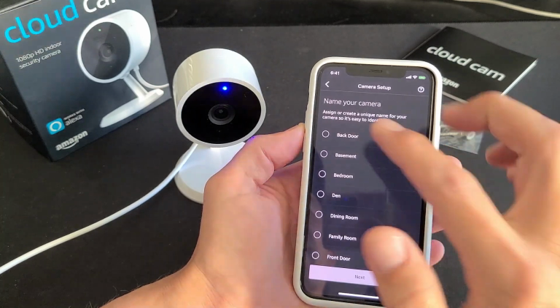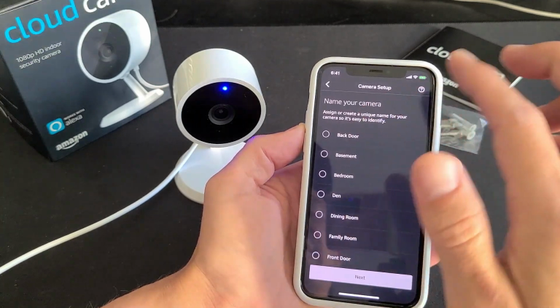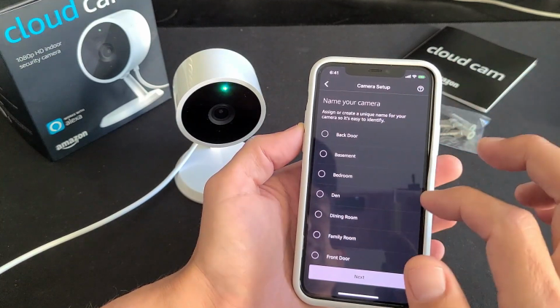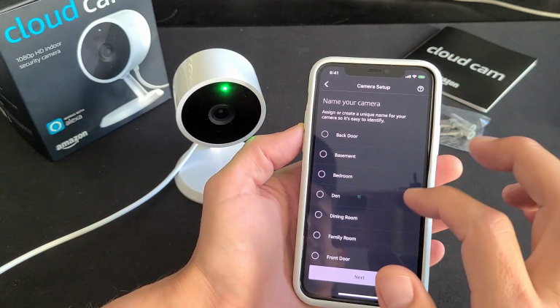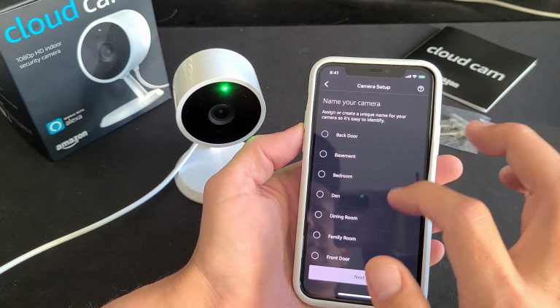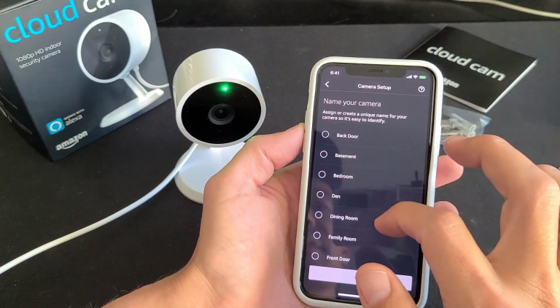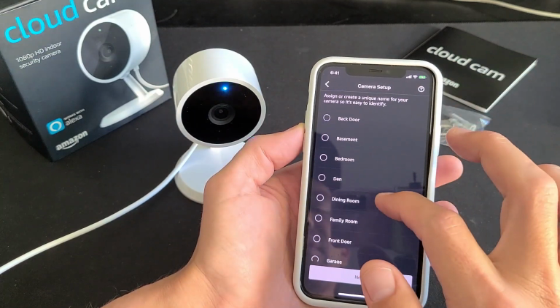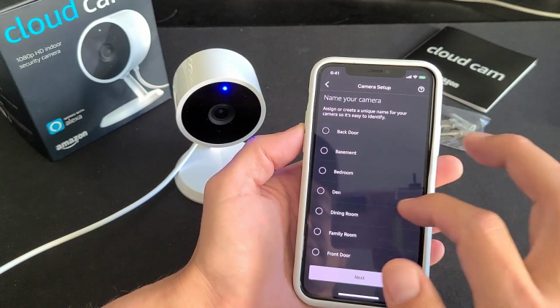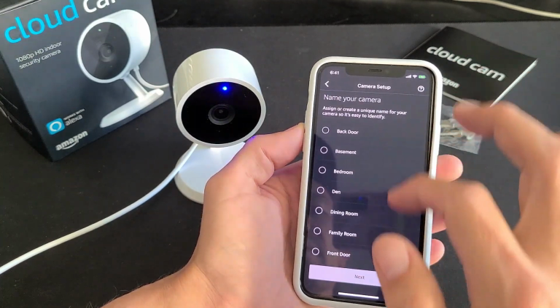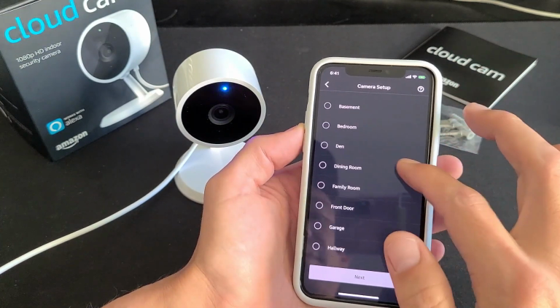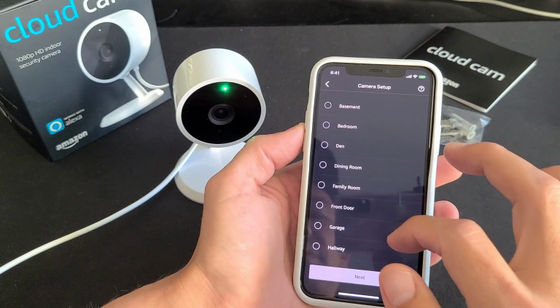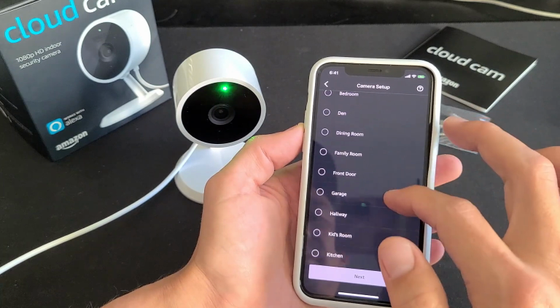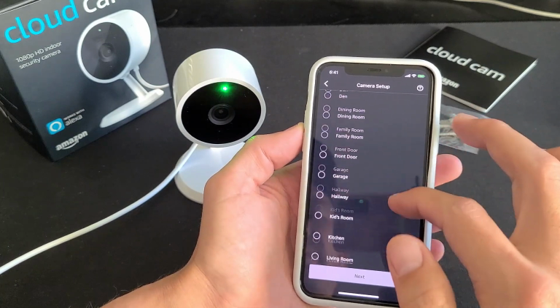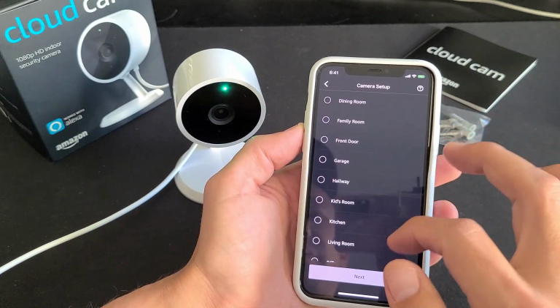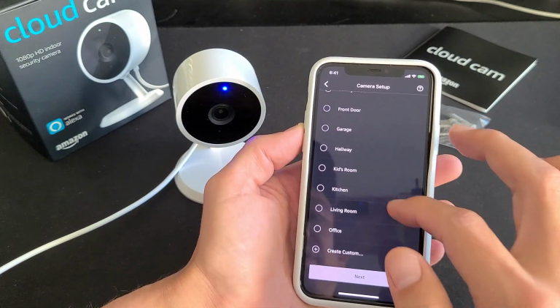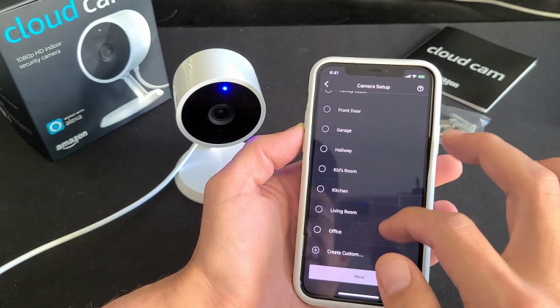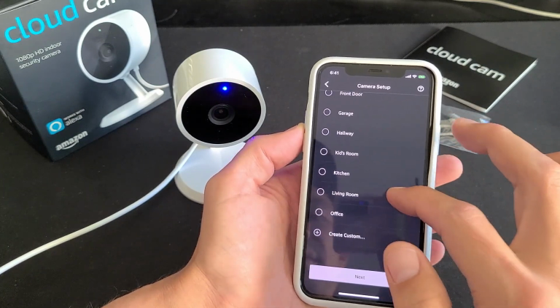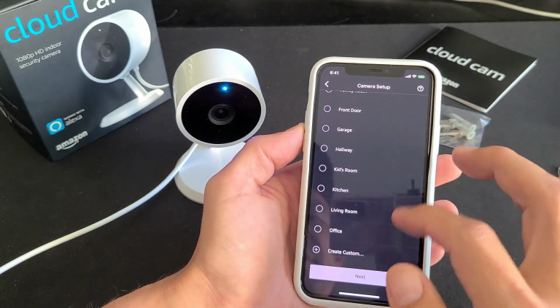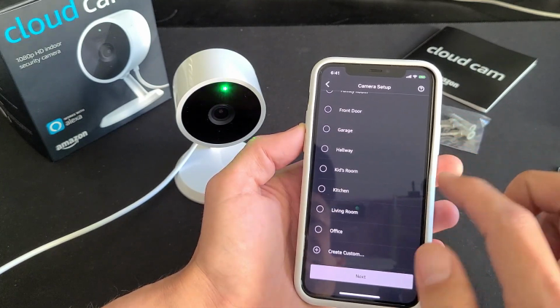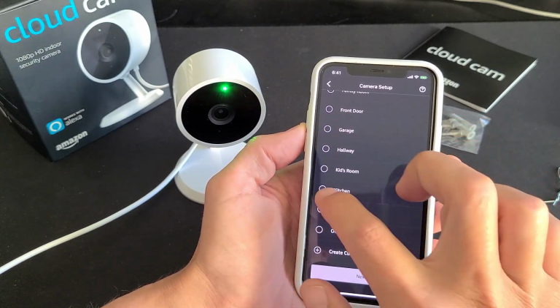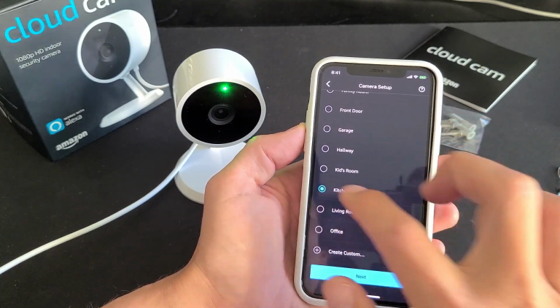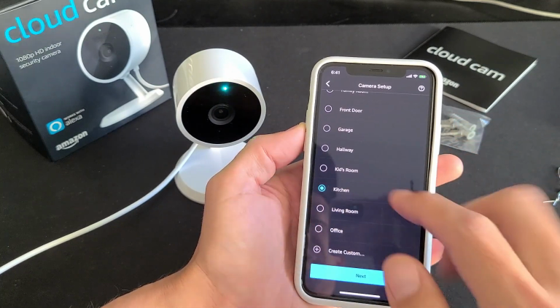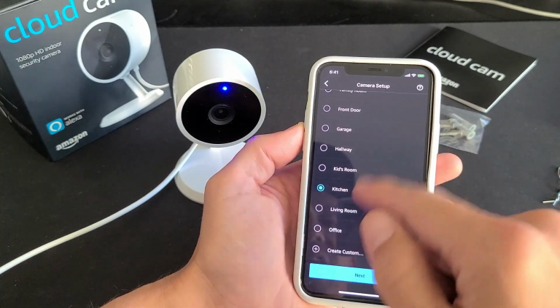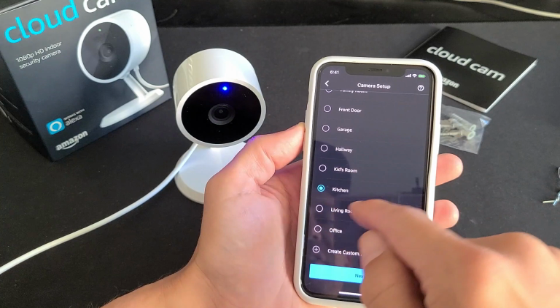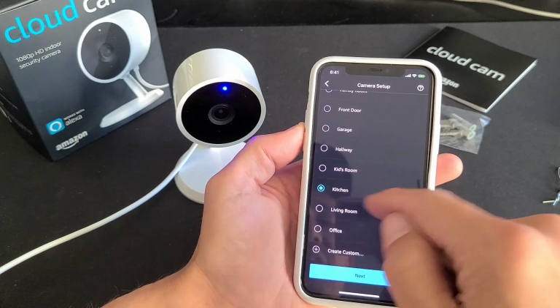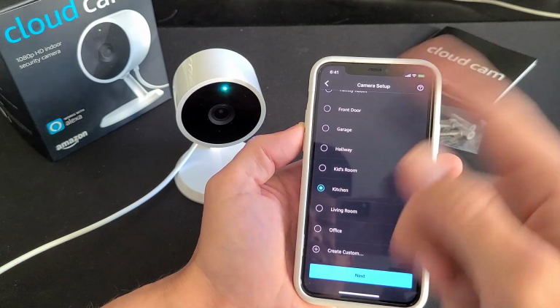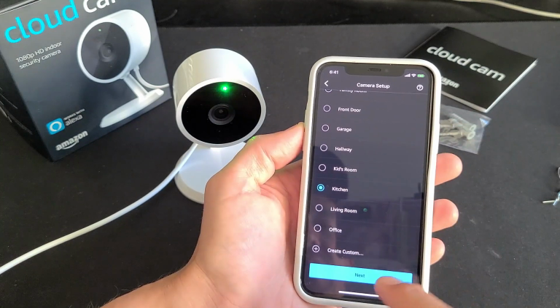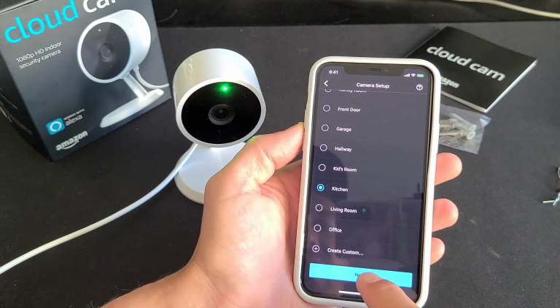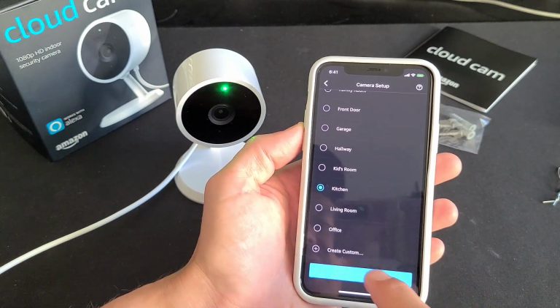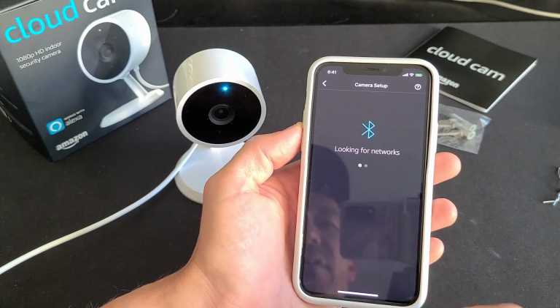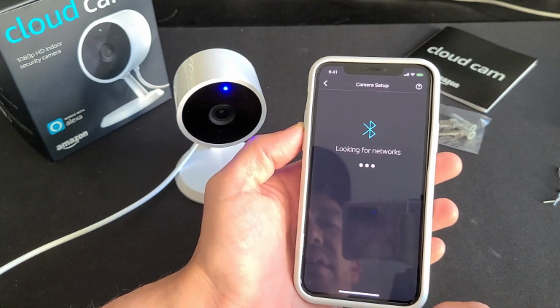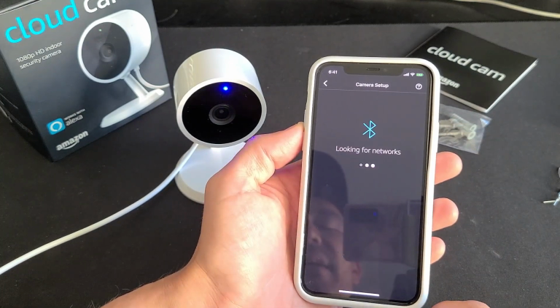Now it asks you to name your camera. I'm going to put this one in my kitchen, so I'll name it 'Kitchen.' I'll physically place it in the kitchen later. Click Next.